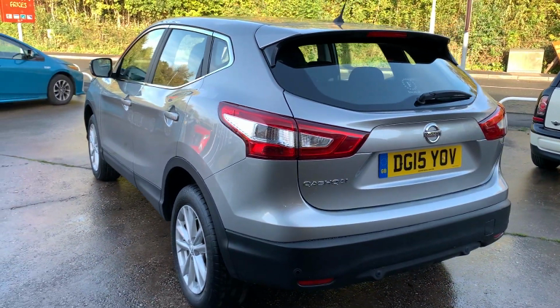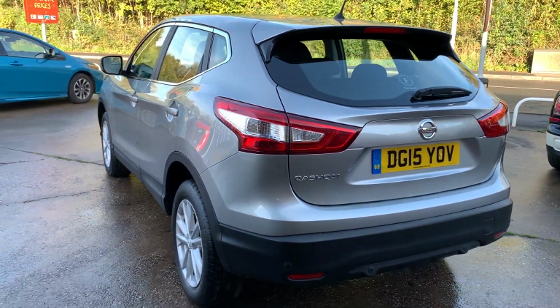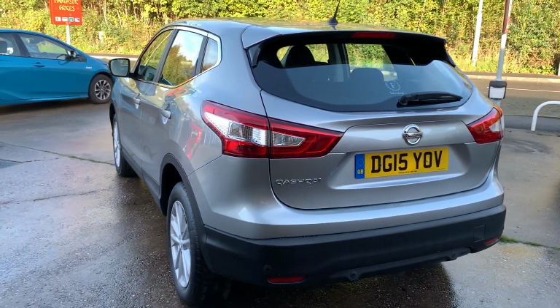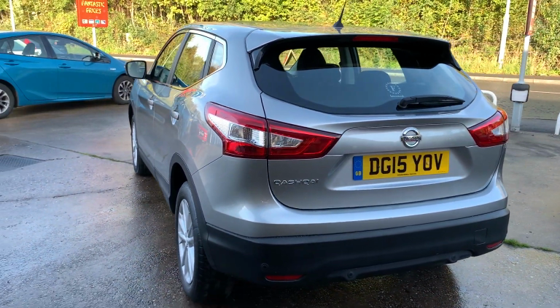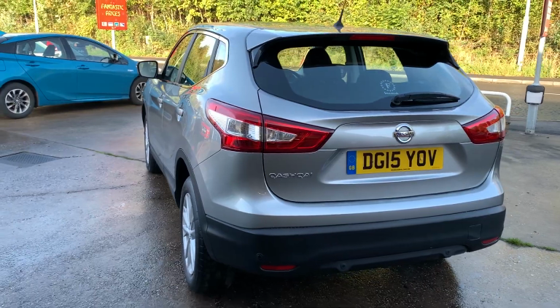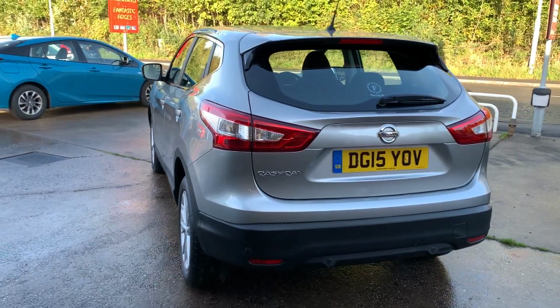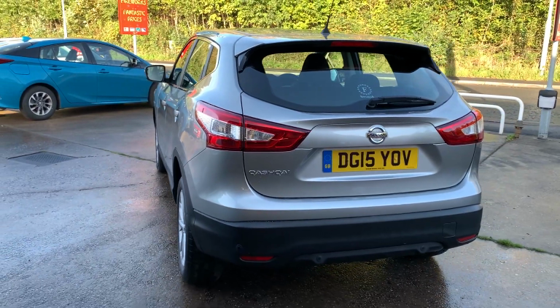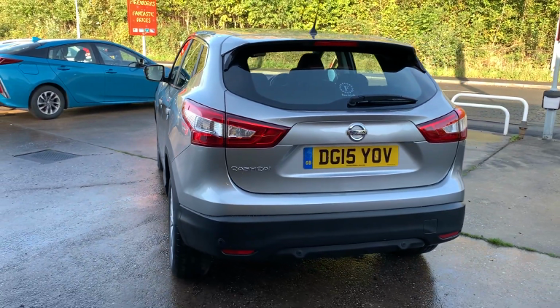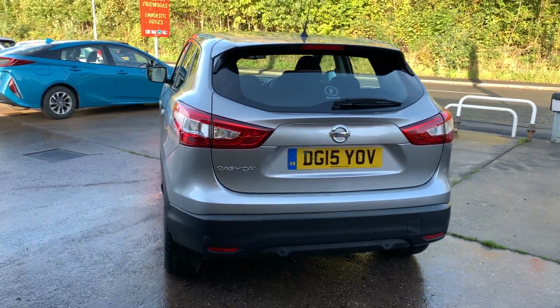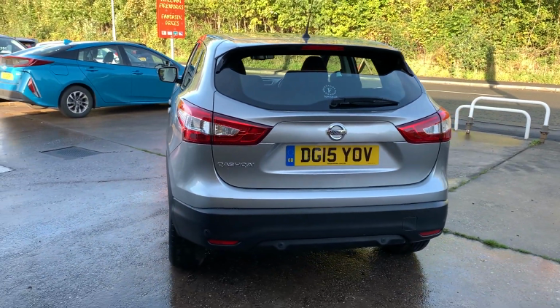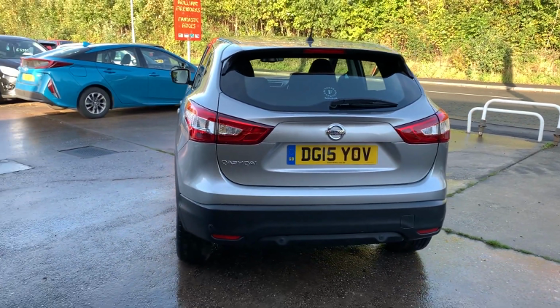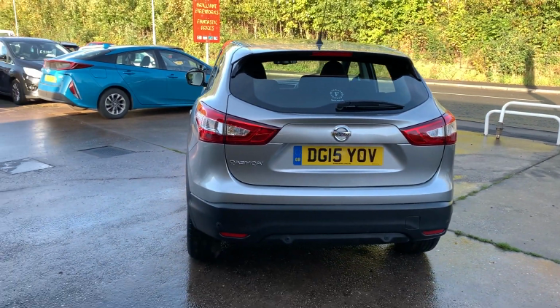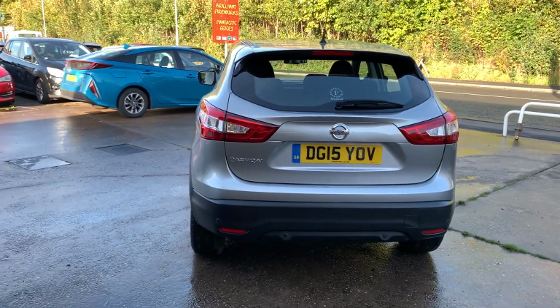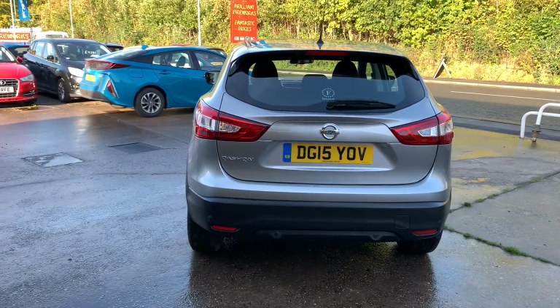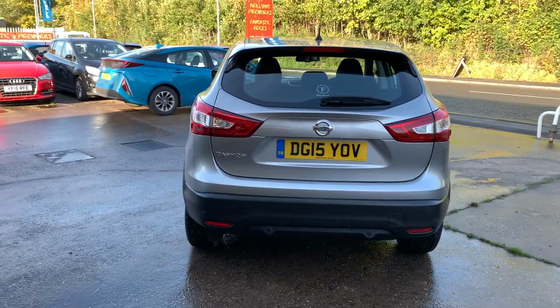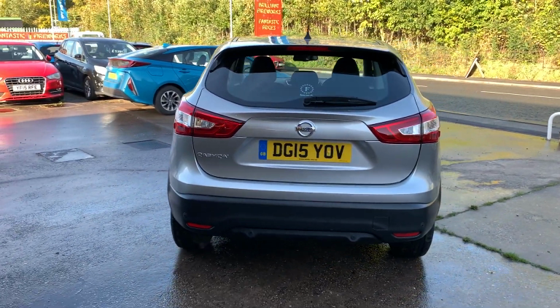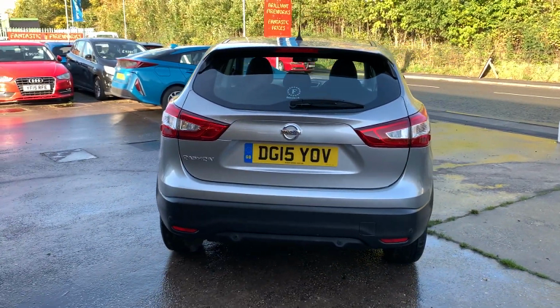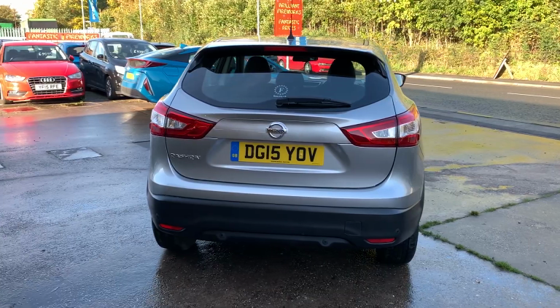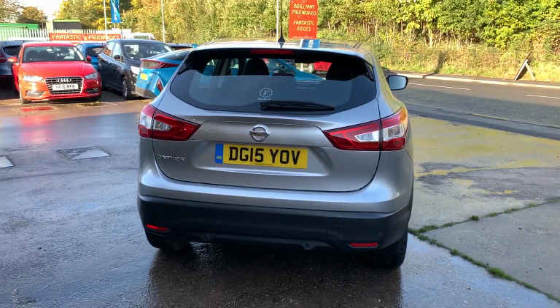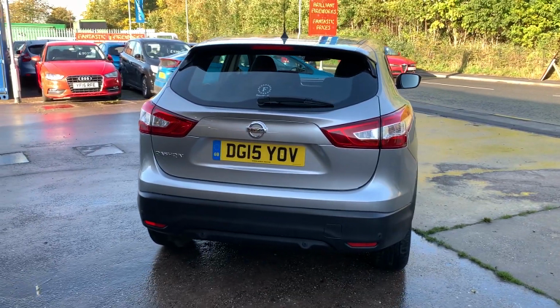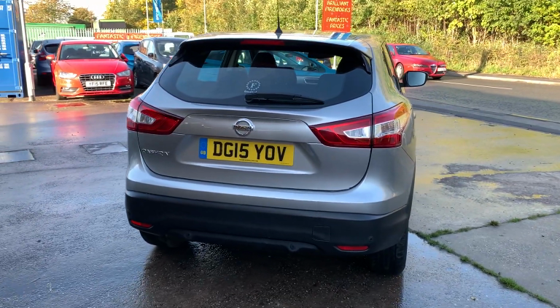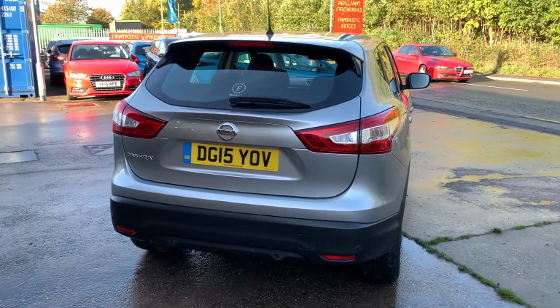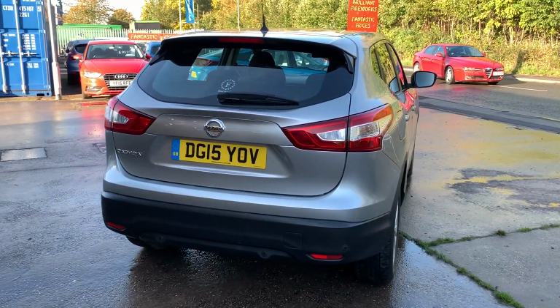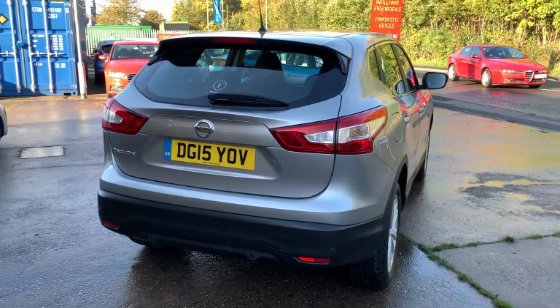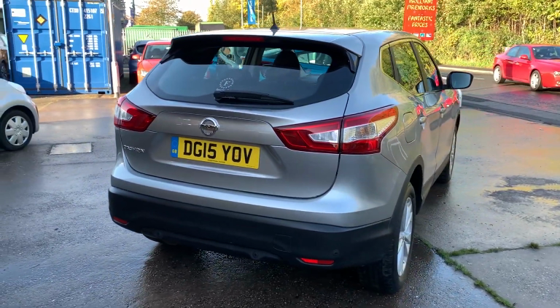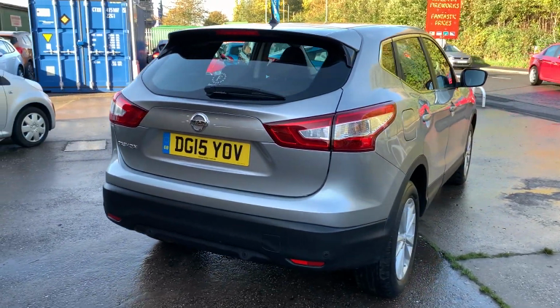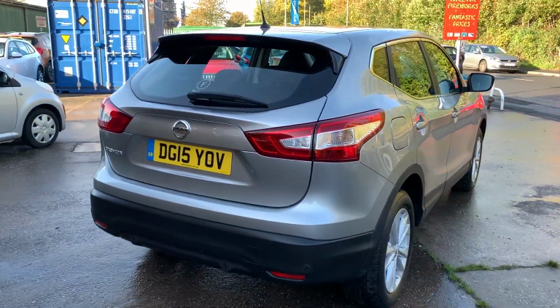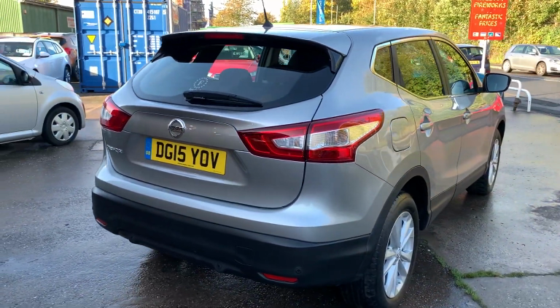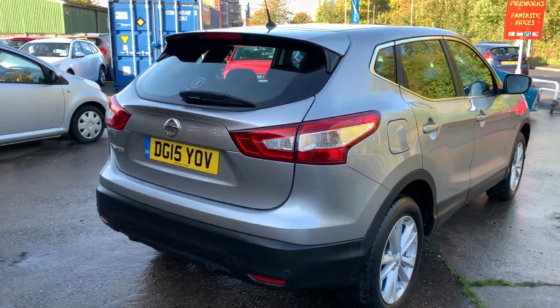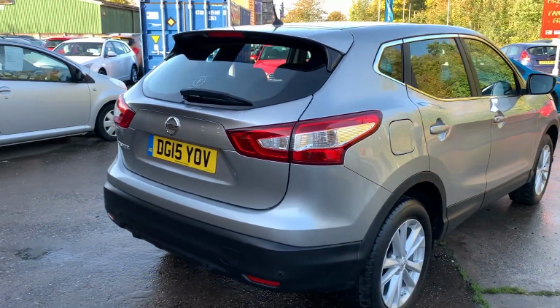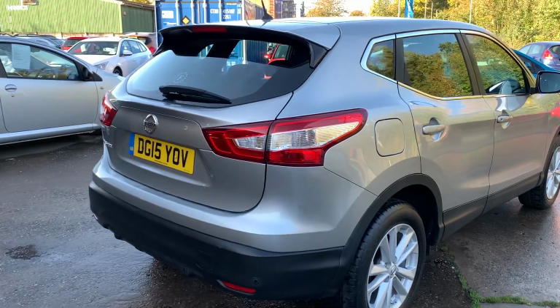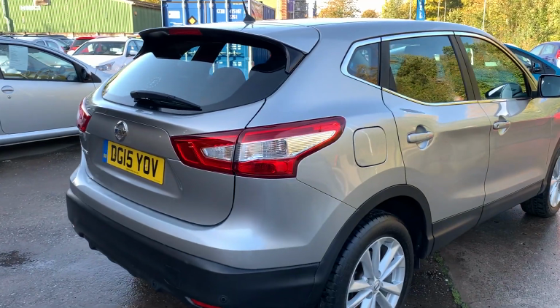It has cruise control, front and rear parking sensors, radio CD player, an auxiliary port, USB, Bluetooth, remote central locking with two keys and service history.